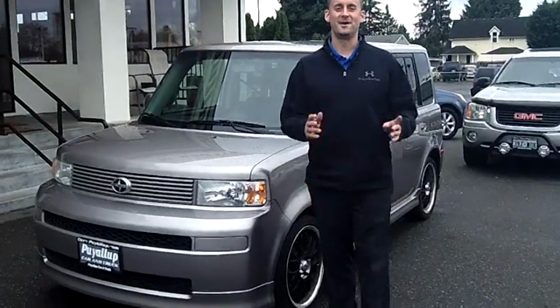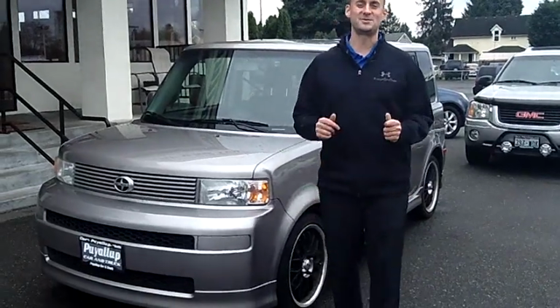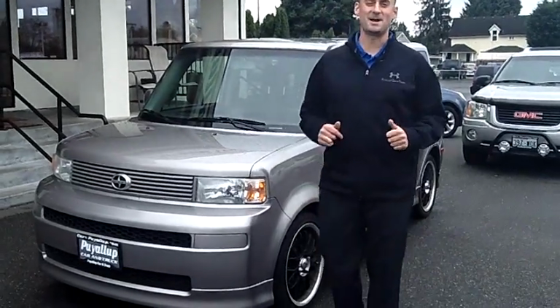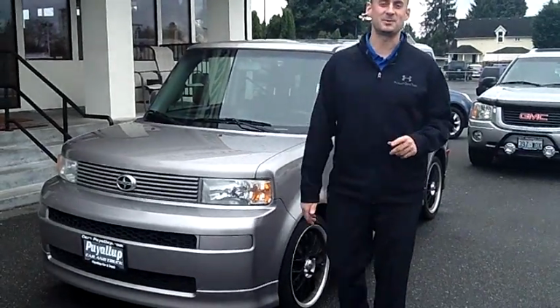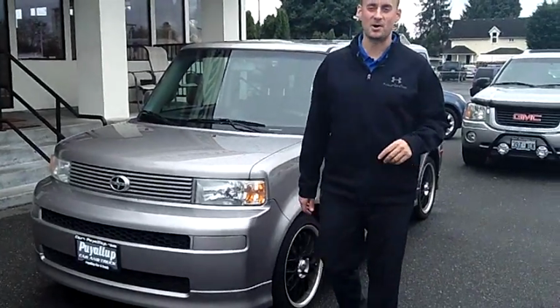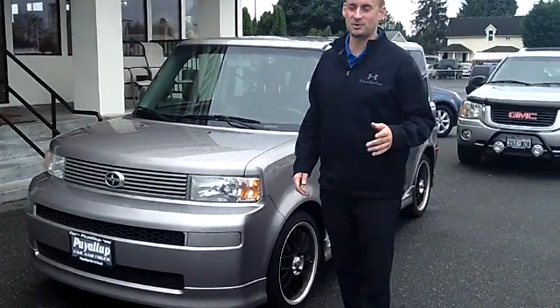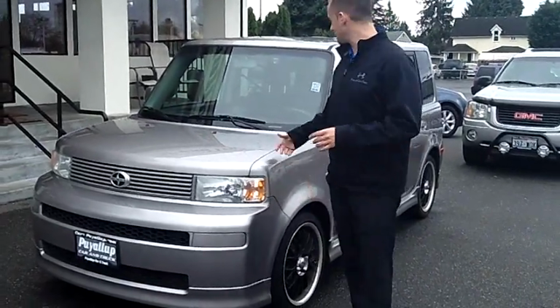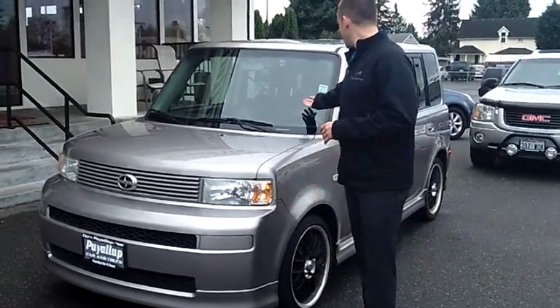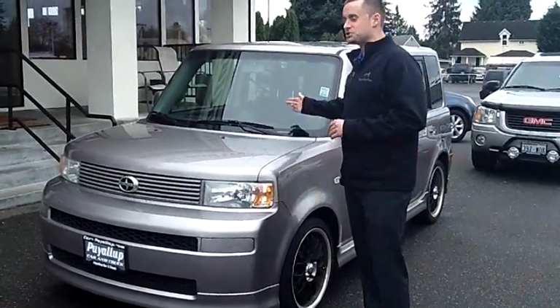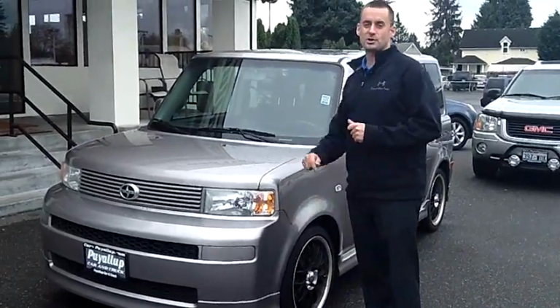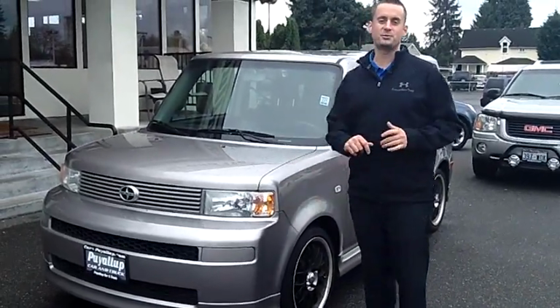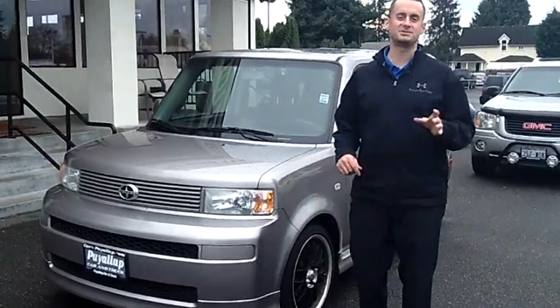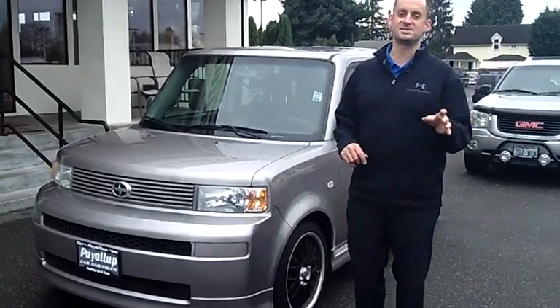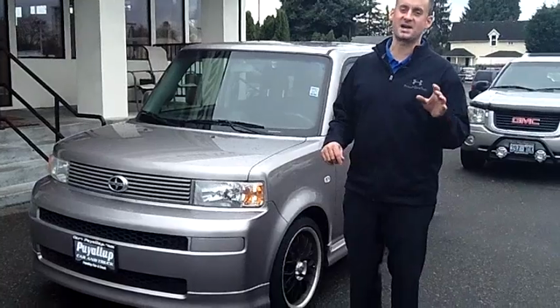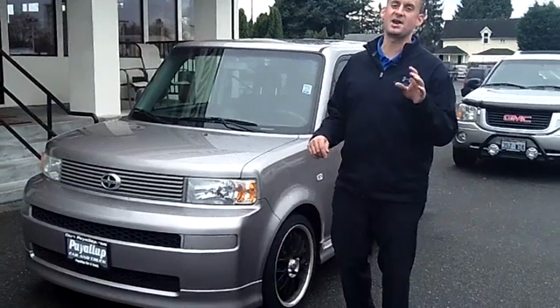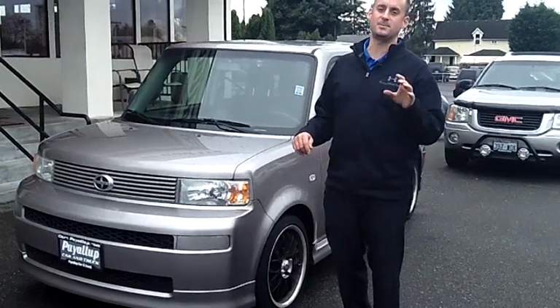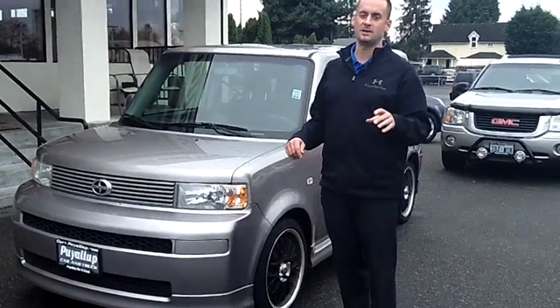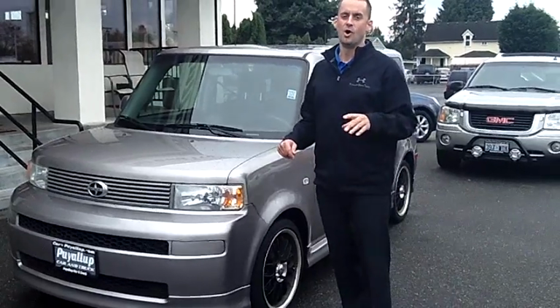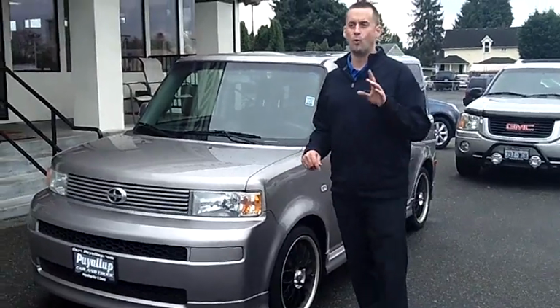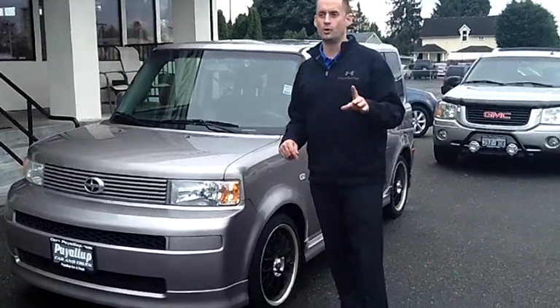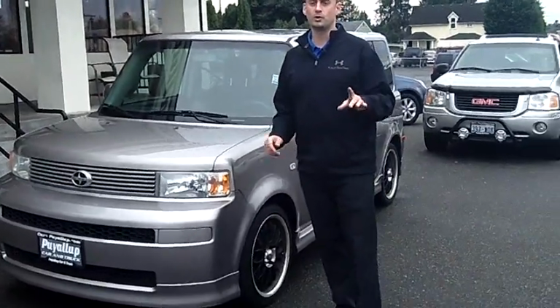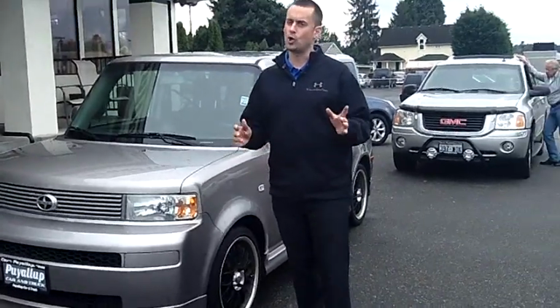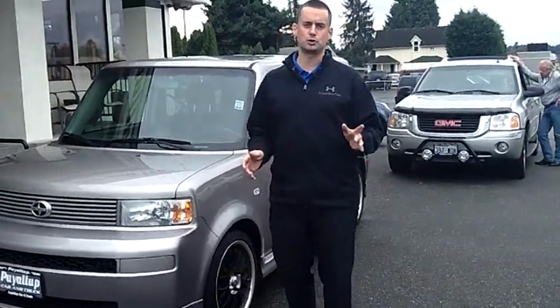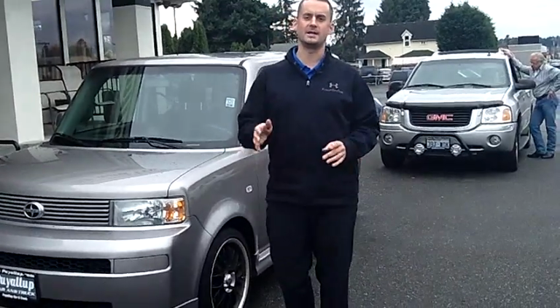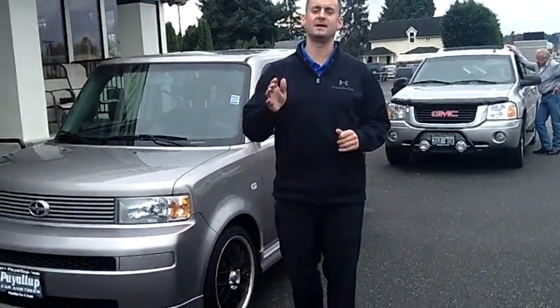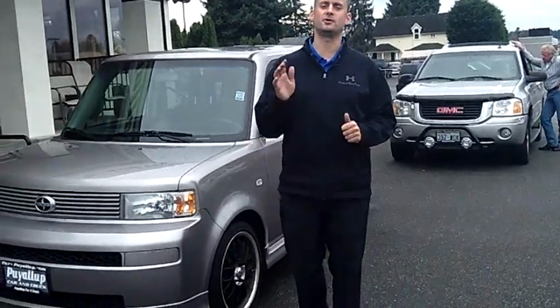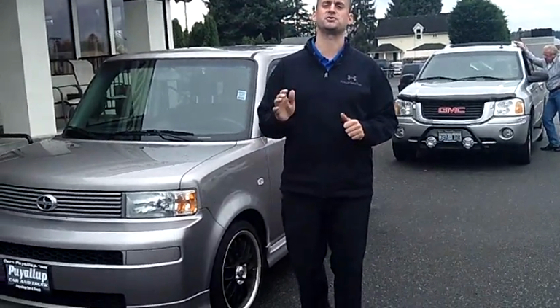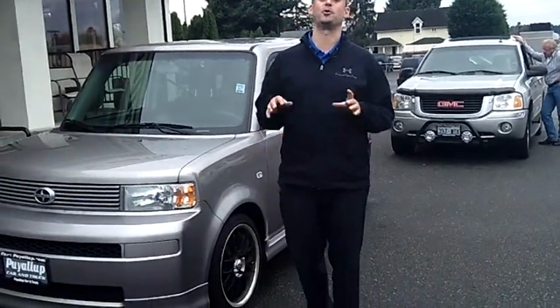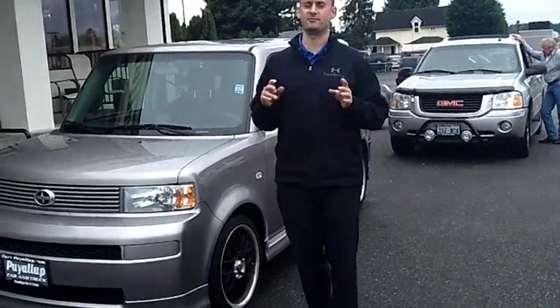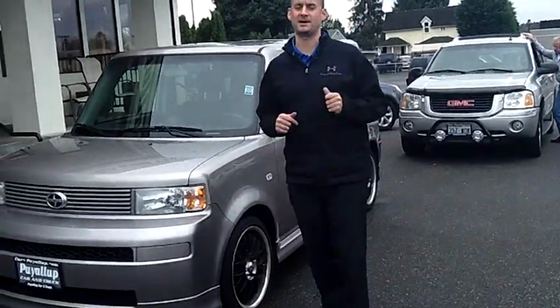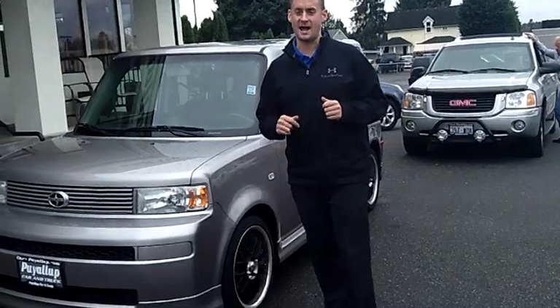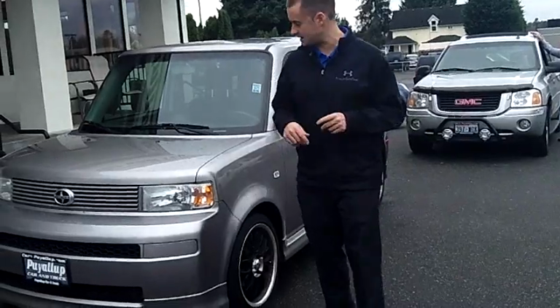Hey folks, Adam Ashby here with Piaw Car & Truck. I'd like to show you our 2006 Scion XB — one owner, local trade-in, clean vehicle history report, never been in an accident.